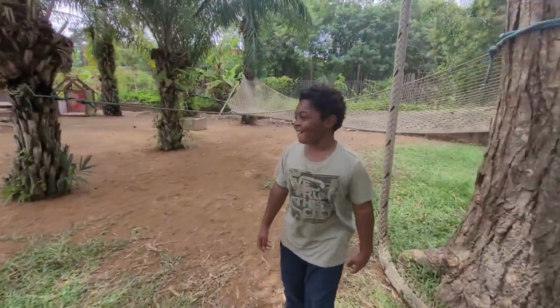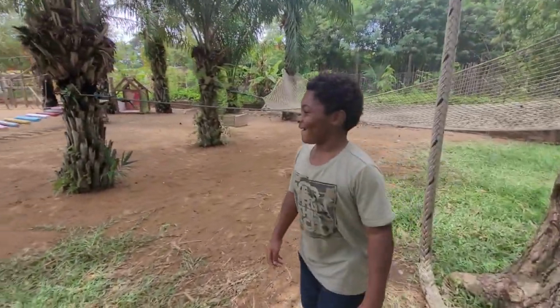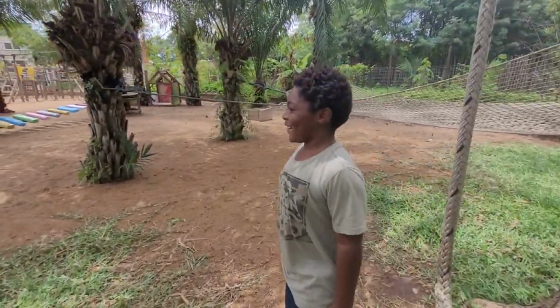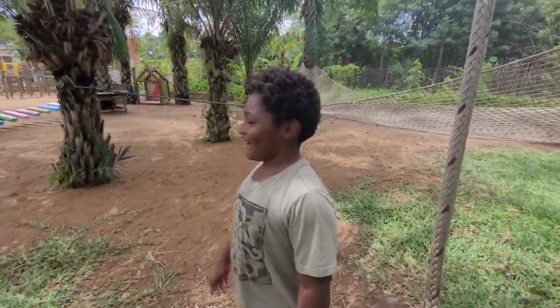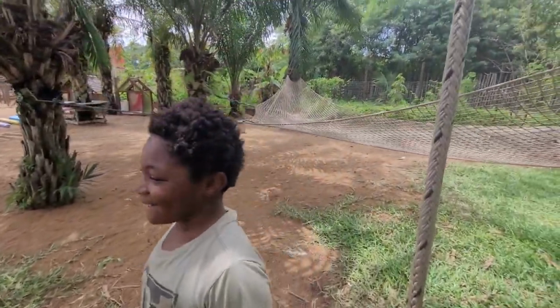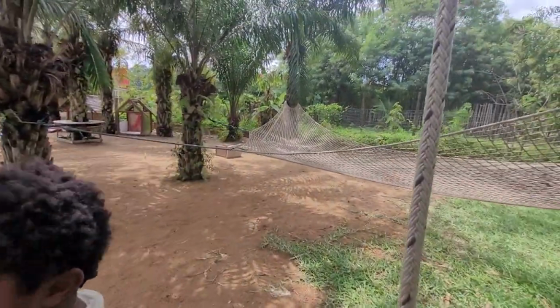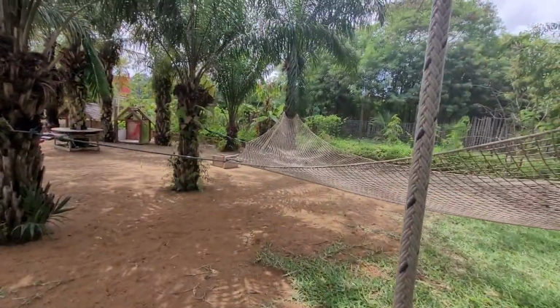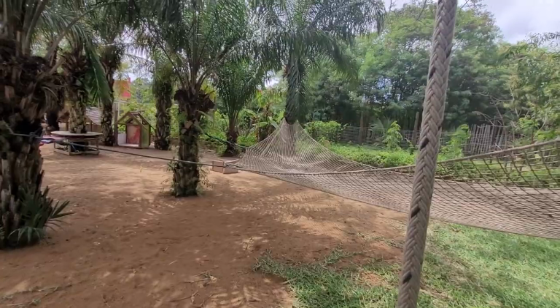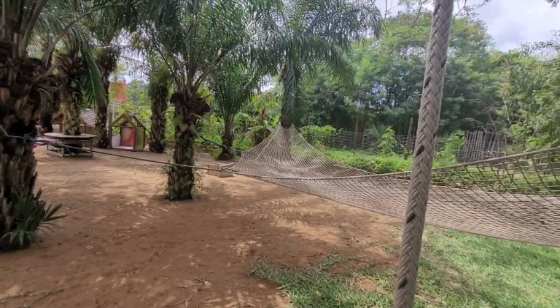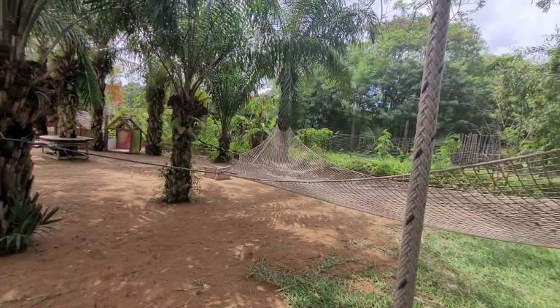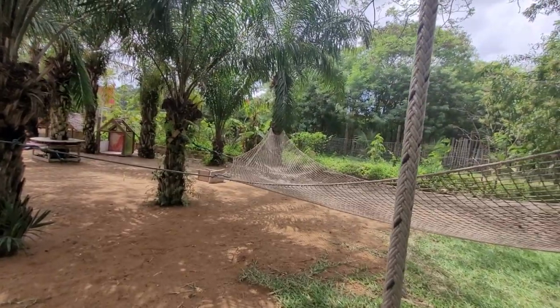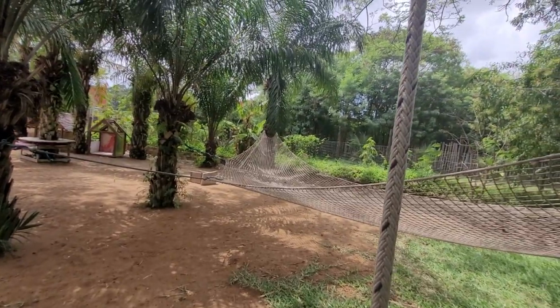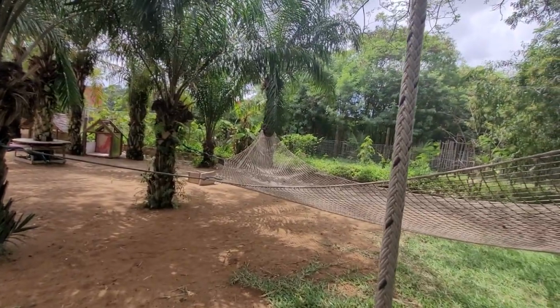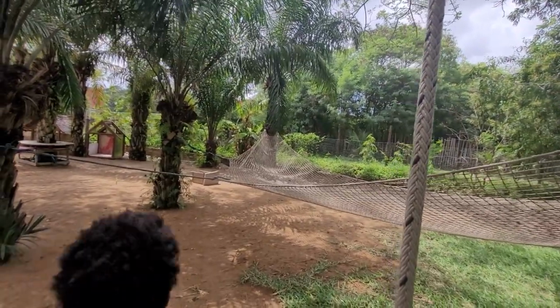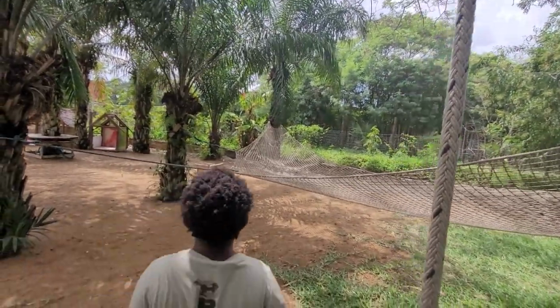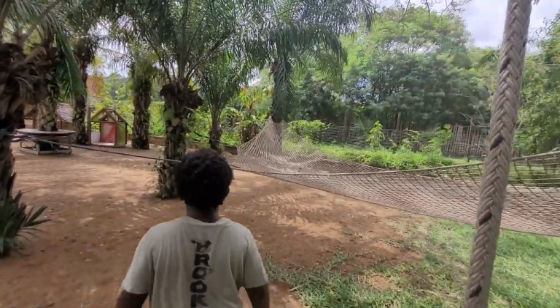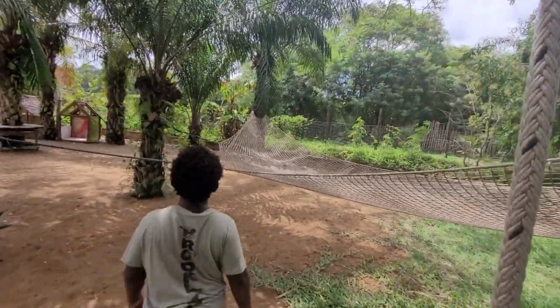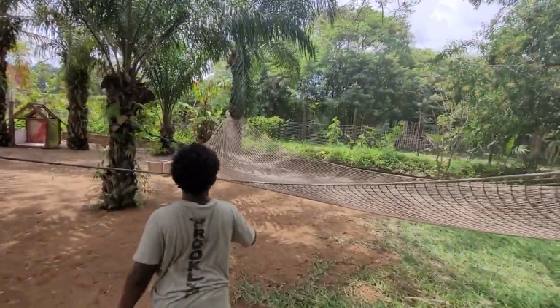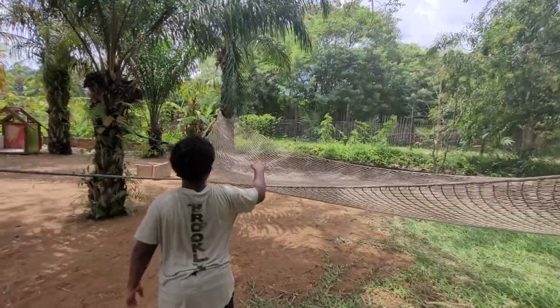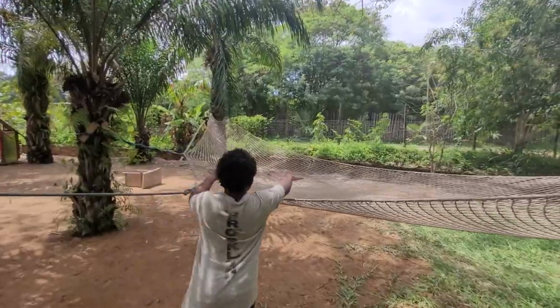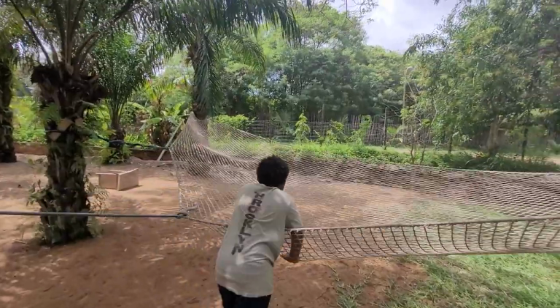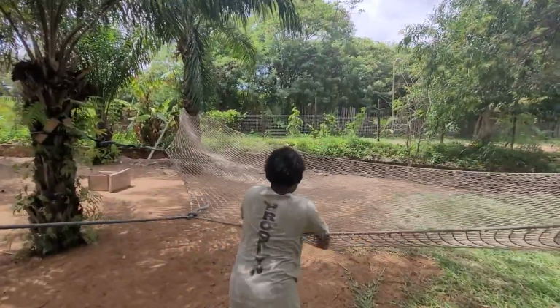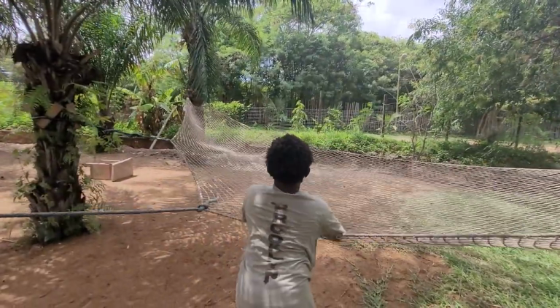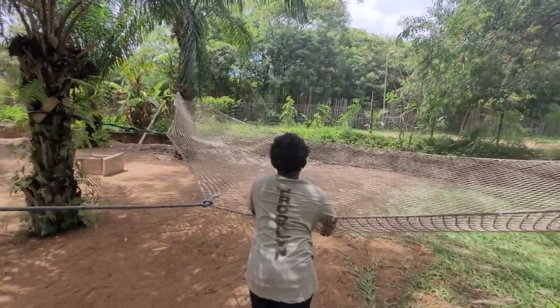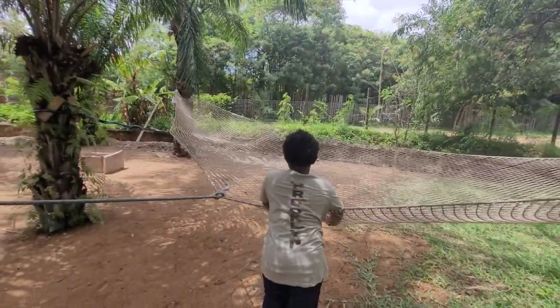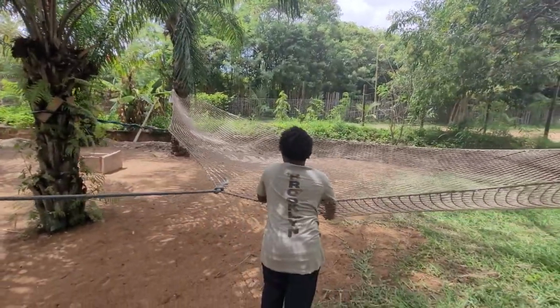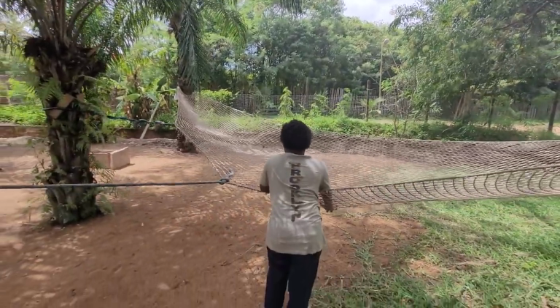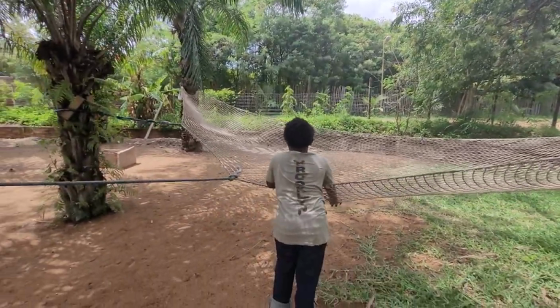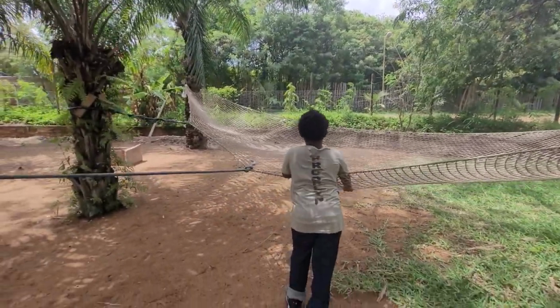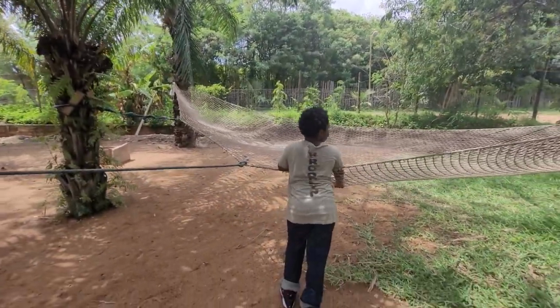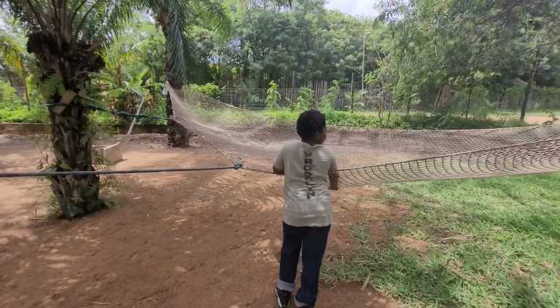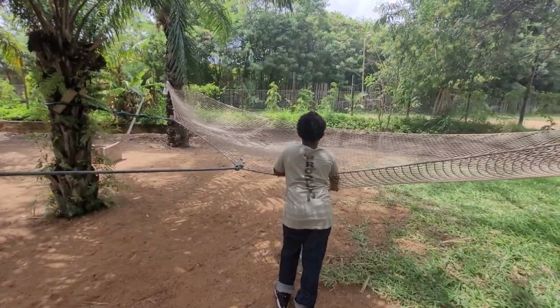That was fun and exciting, right? Yeah. Alright, what about this one right here? Check this one out and let me know how it feels. I don't know how this one is. Jump on there and you have to do a backflip. The trampoline? Yes. Can I take my shoes off? Sure, why not?